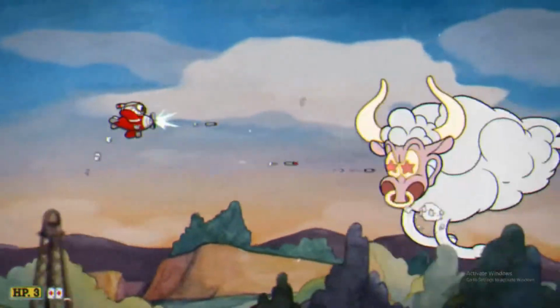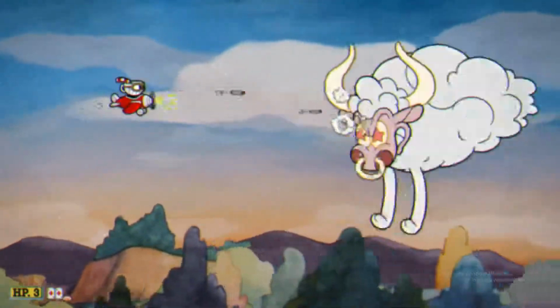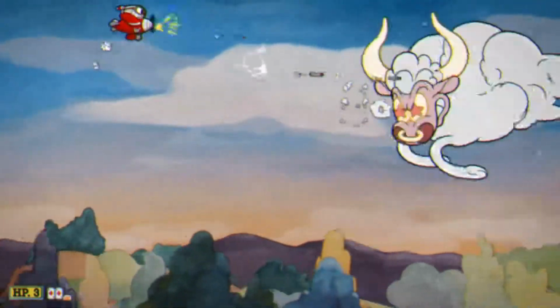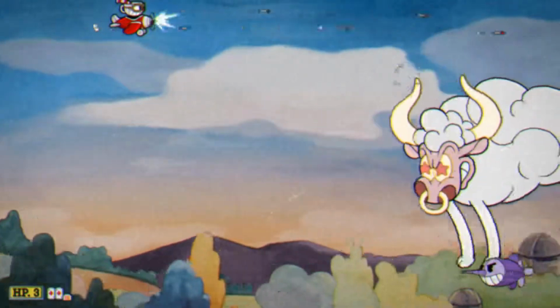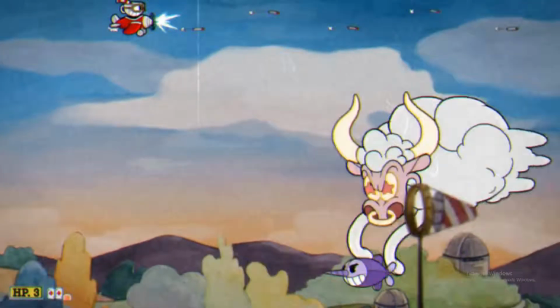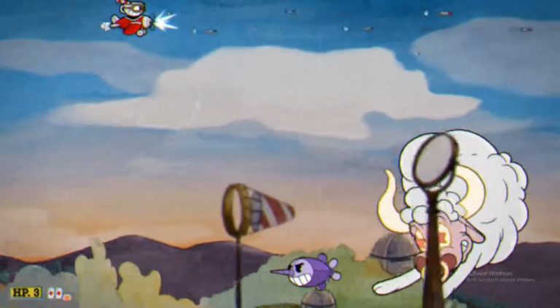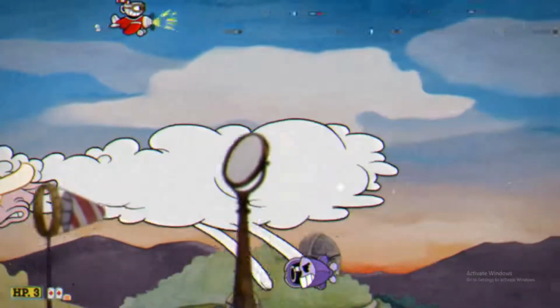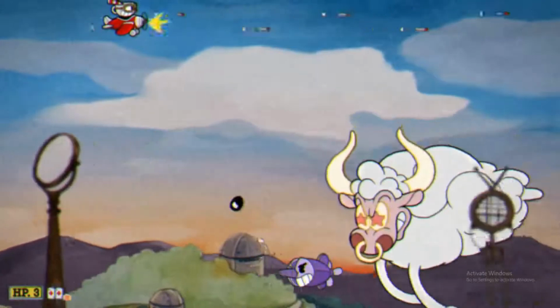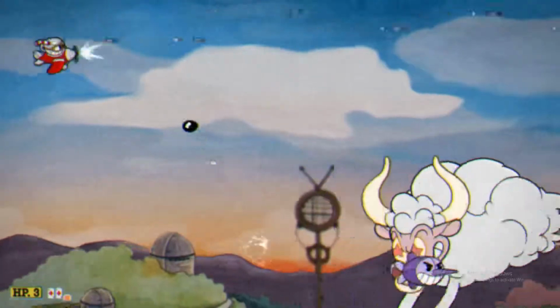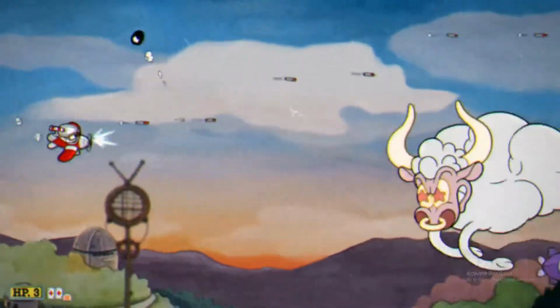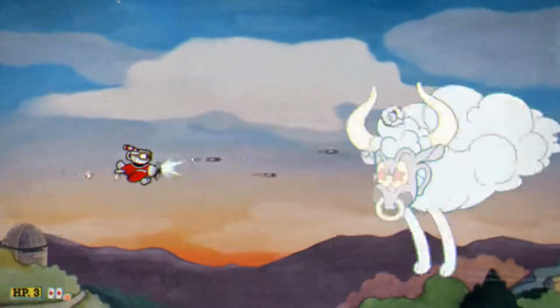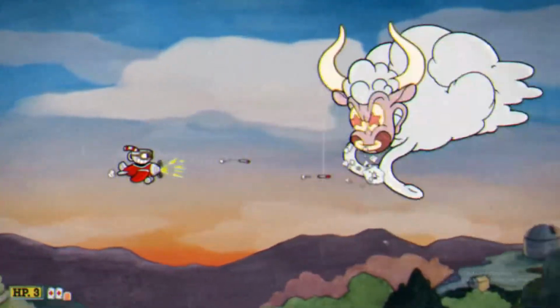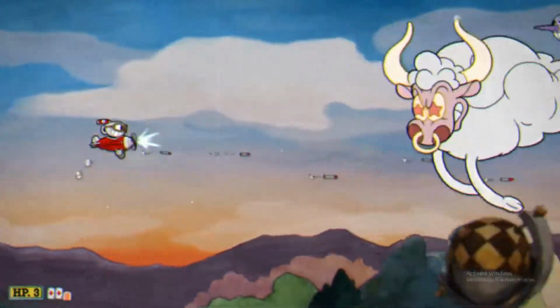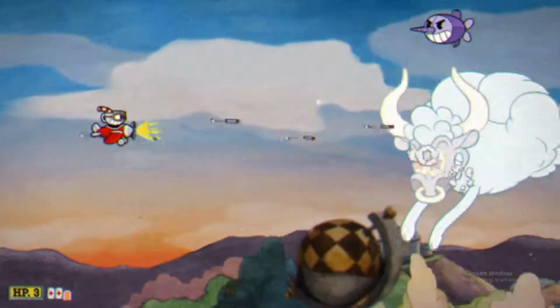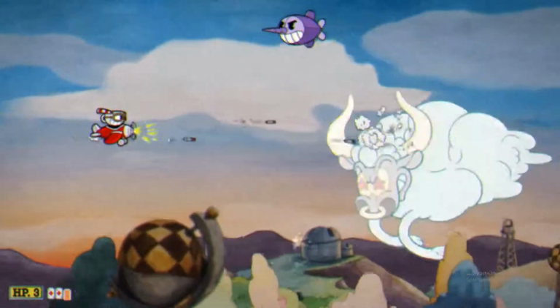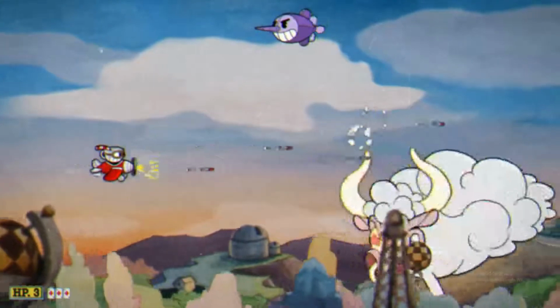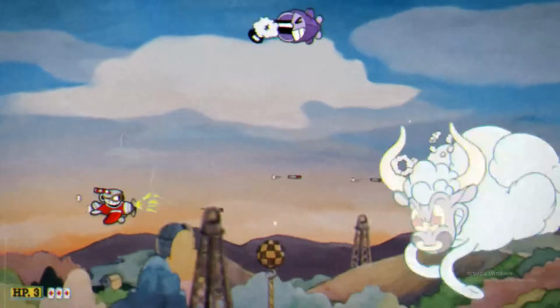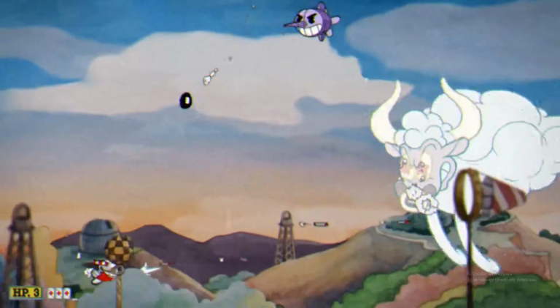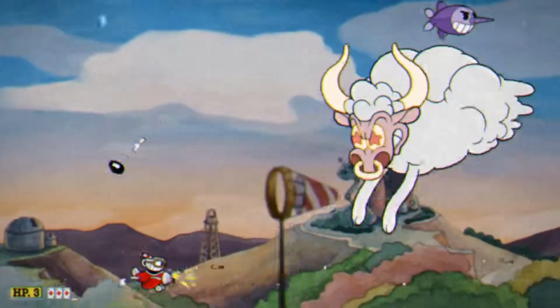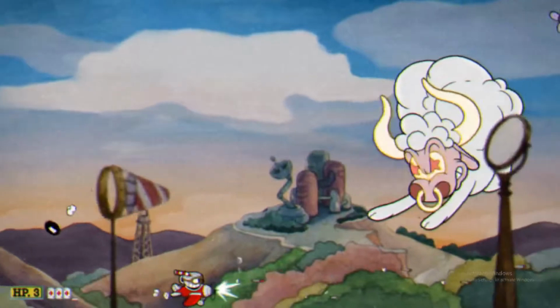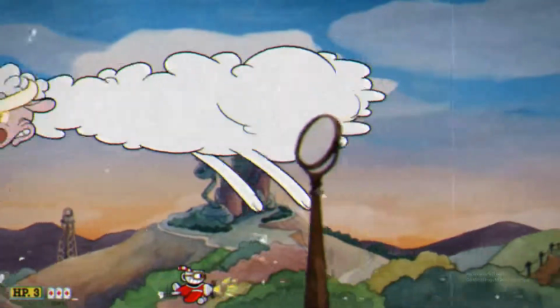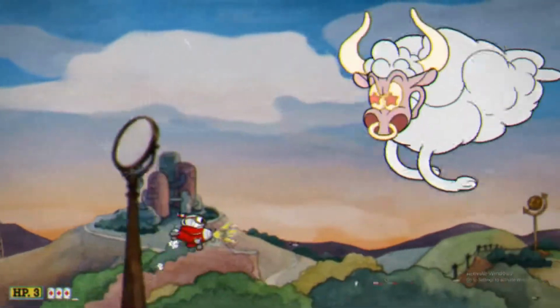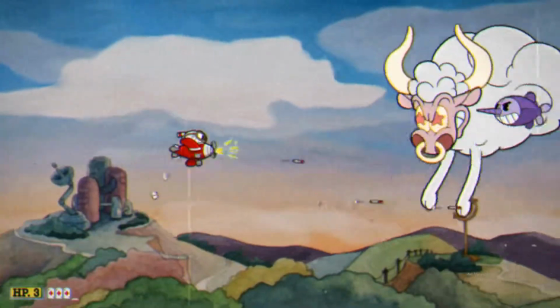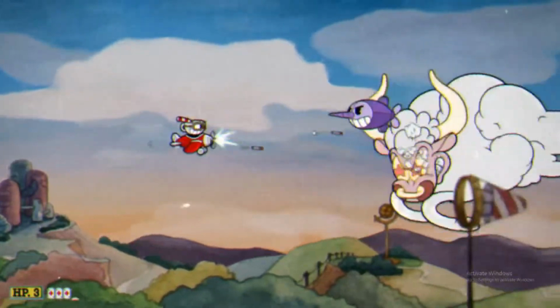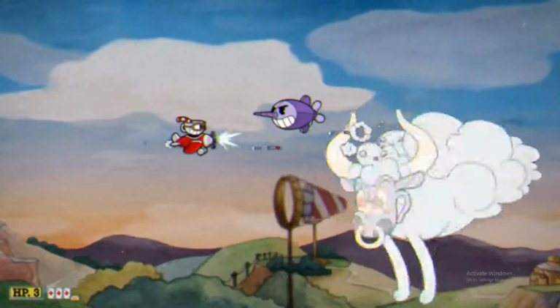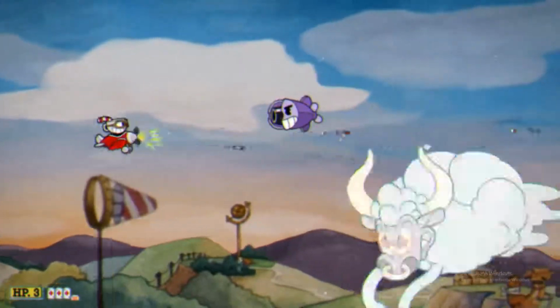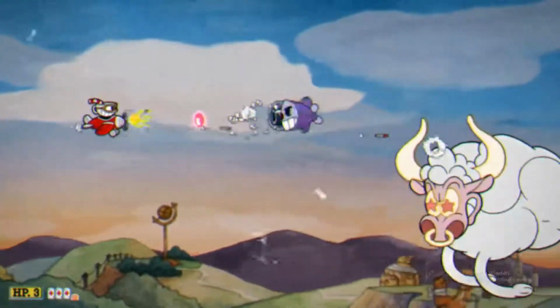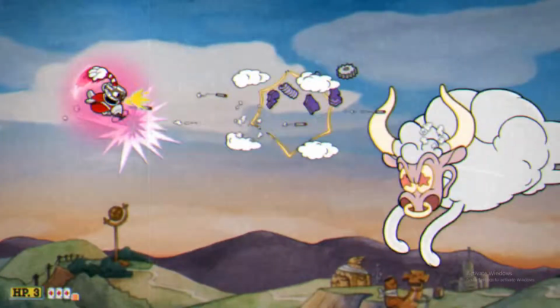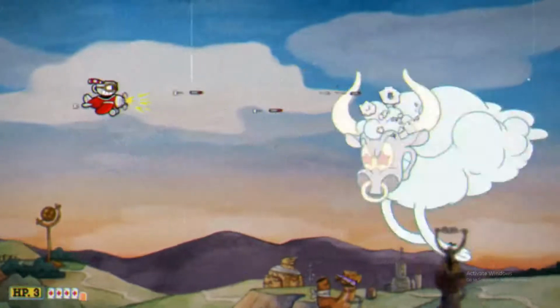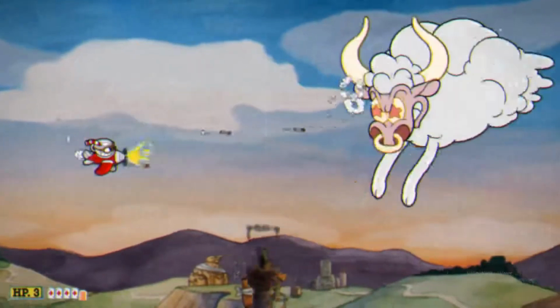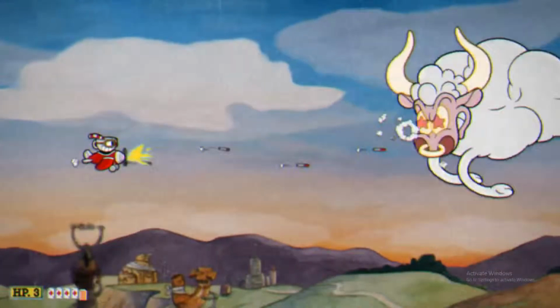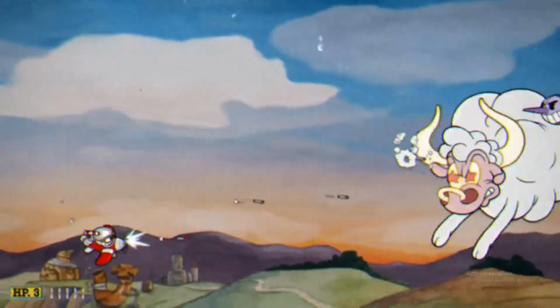I got the bull first, which — she lunges once in a while, just go up and down. Keep doing that, pretty straightforward, pretty easy. I just got the power right there to get my super quicker.